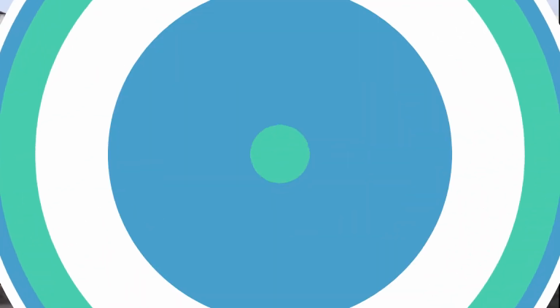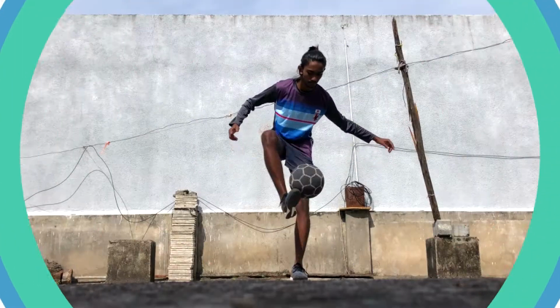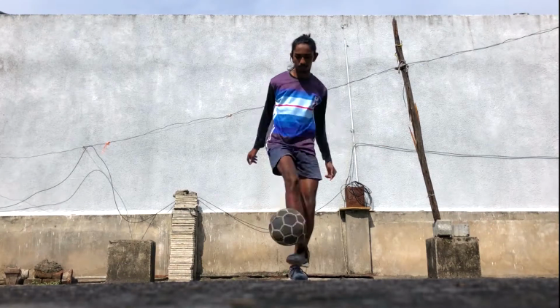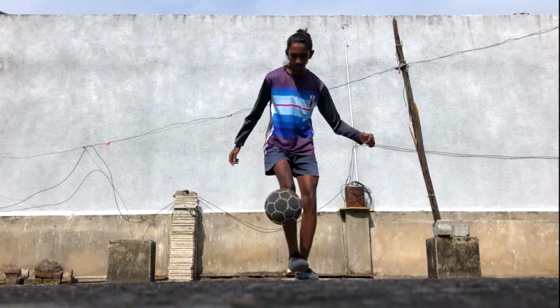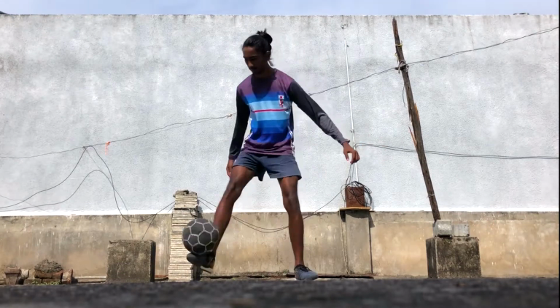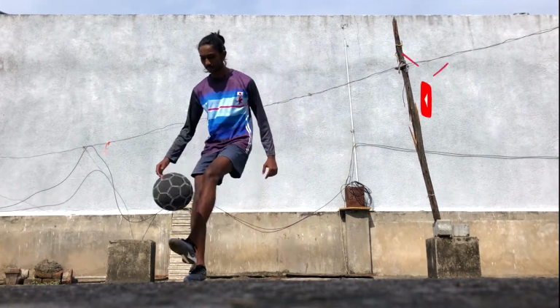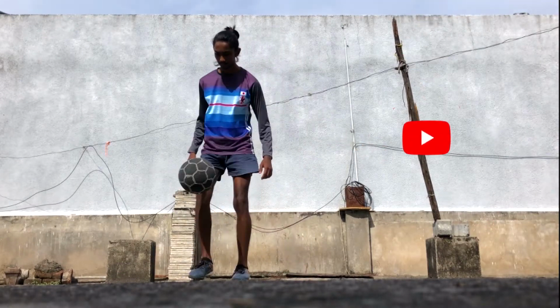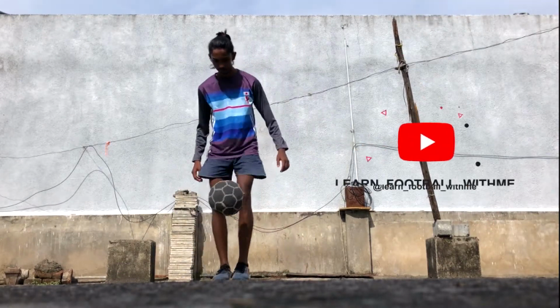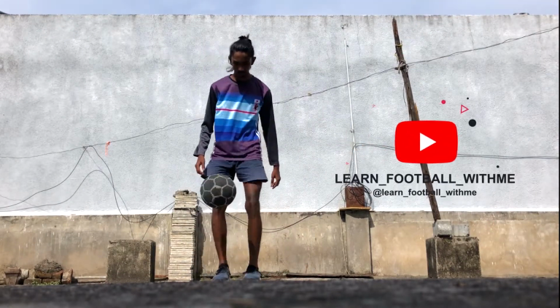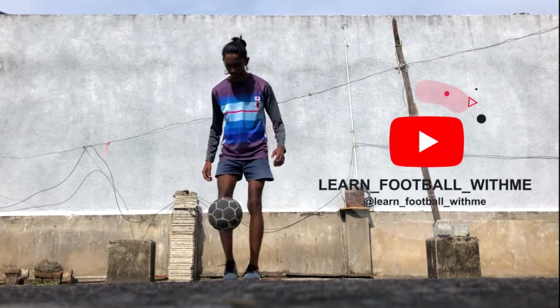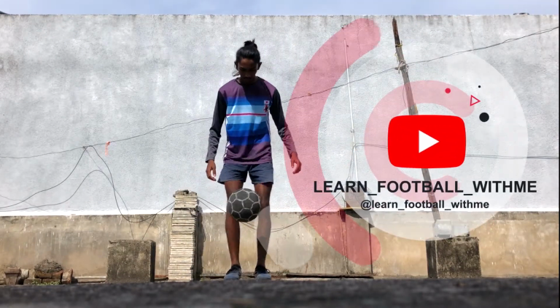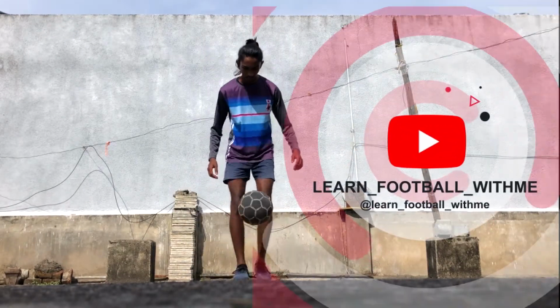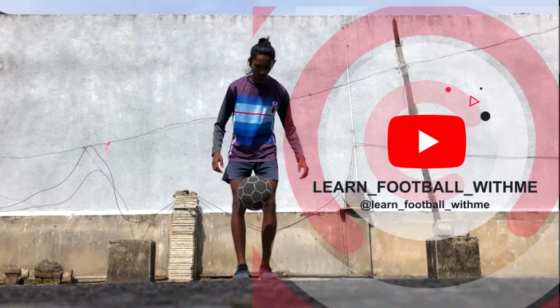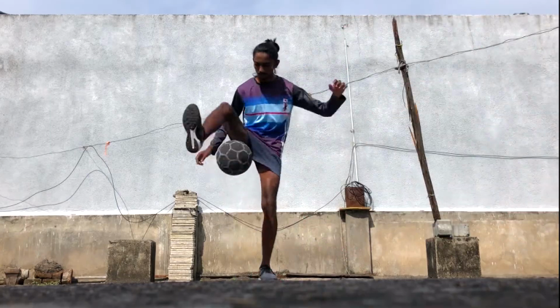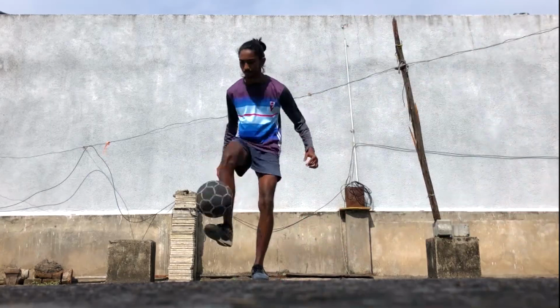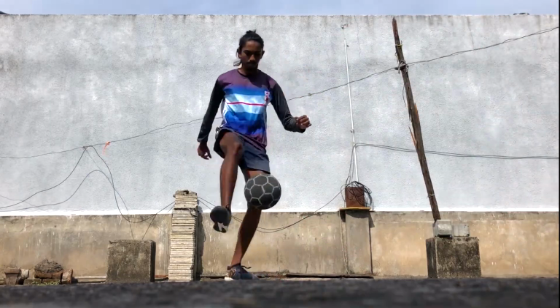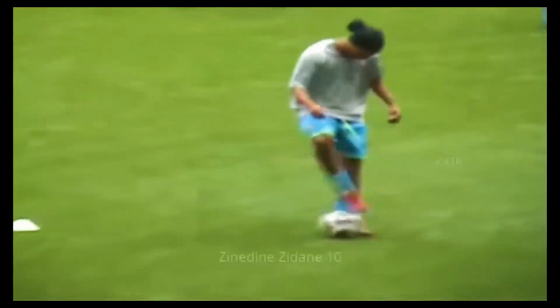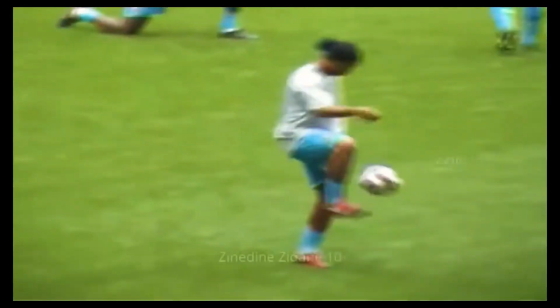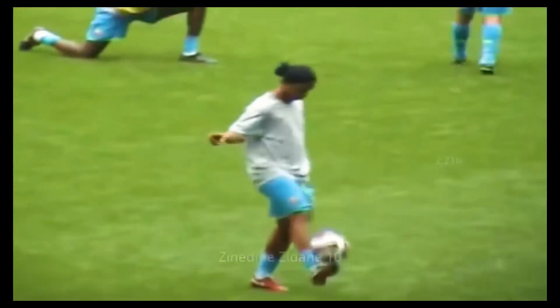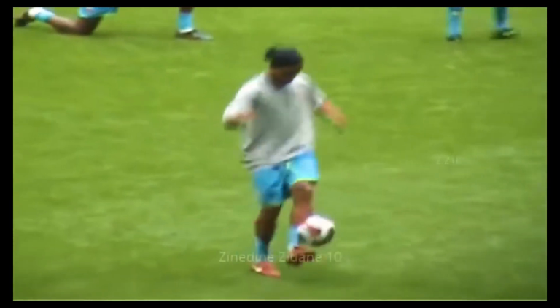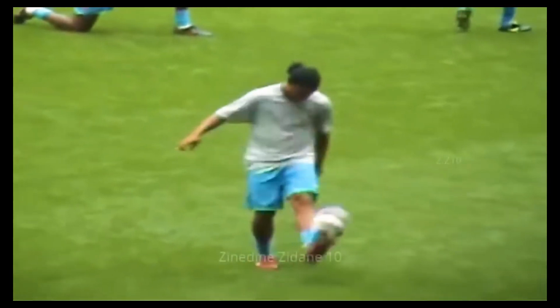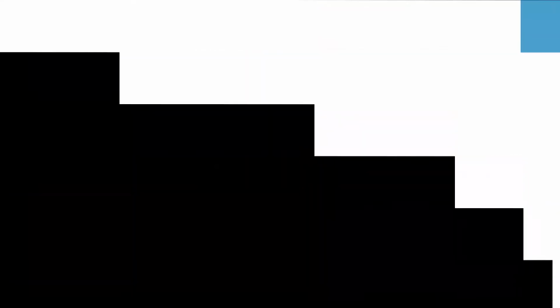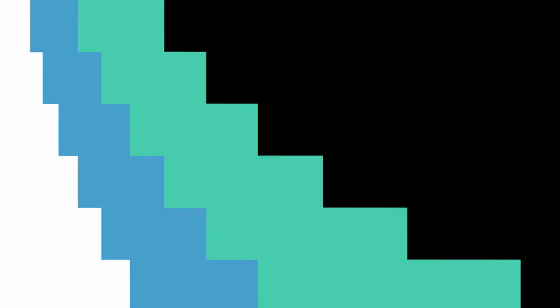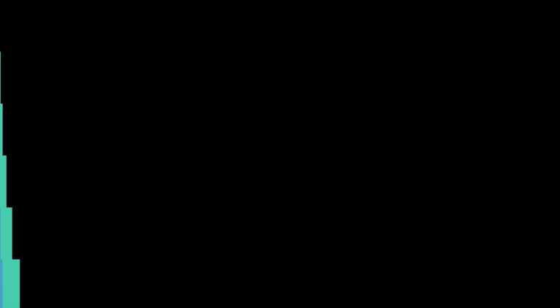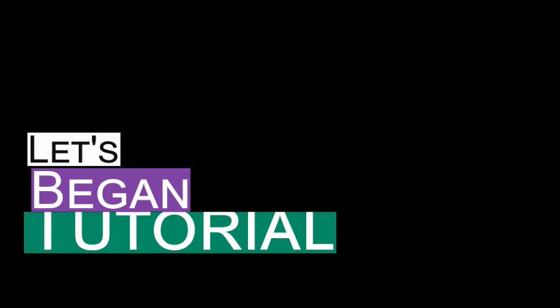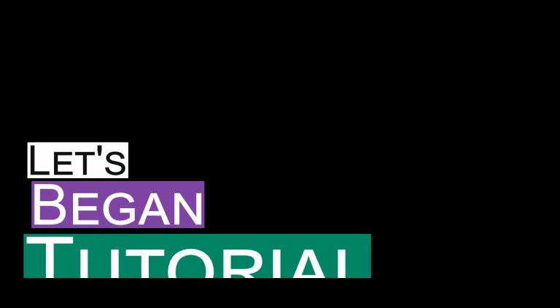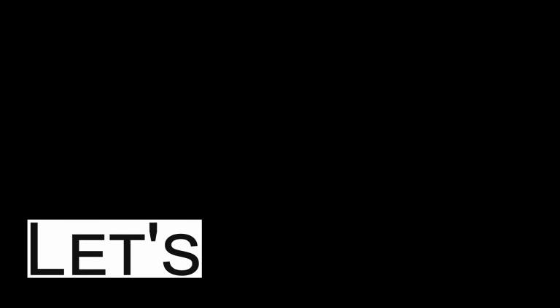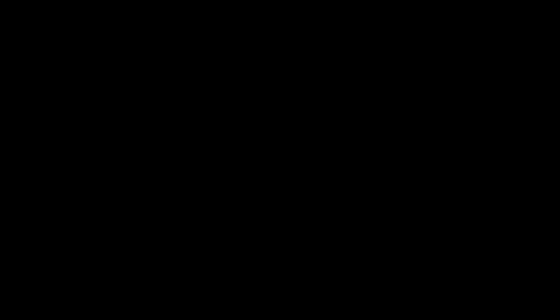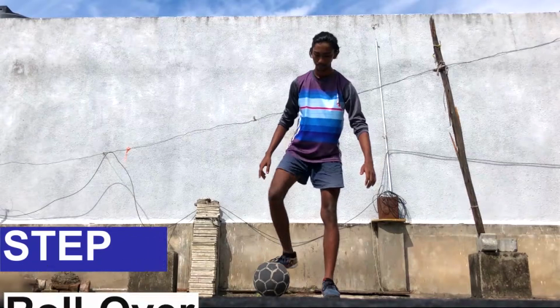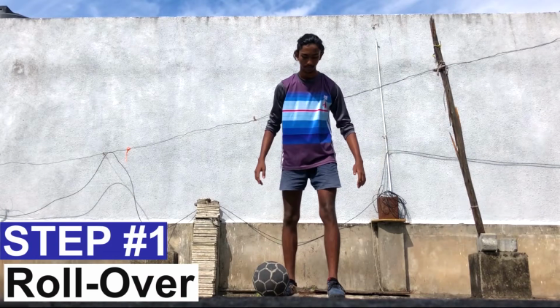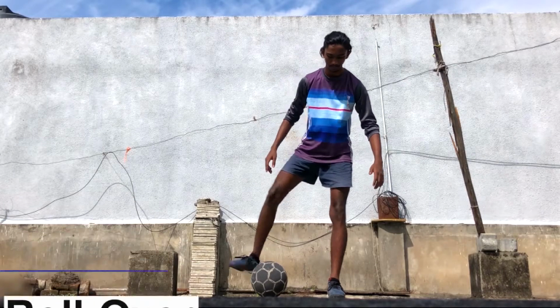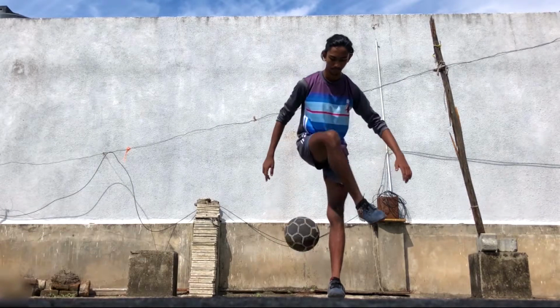Hi everyone, it's Vaivanka here and welcome to my channel, Learn Football With Me. In today's tutorial we will see the Ronaldinho pendulum around the world flick. So let's begin with the tutorial.